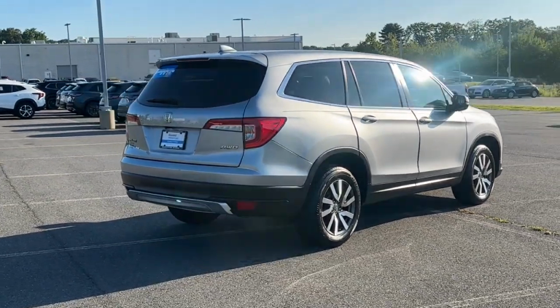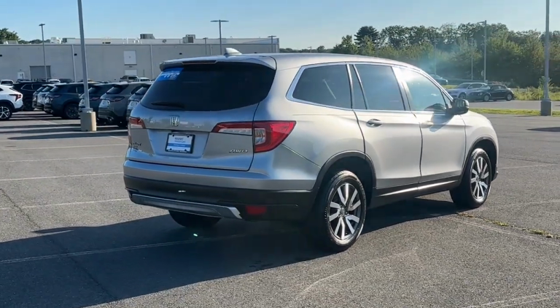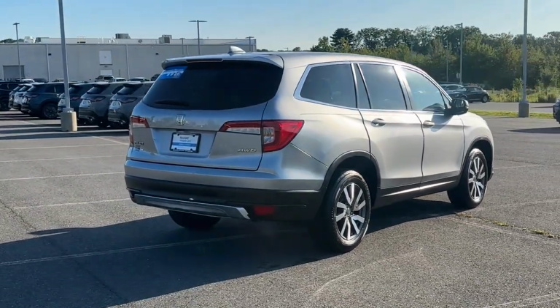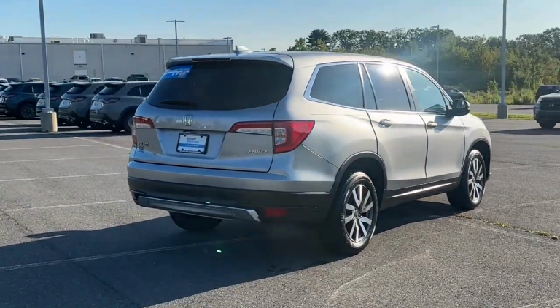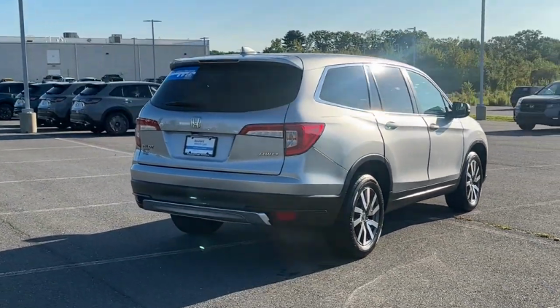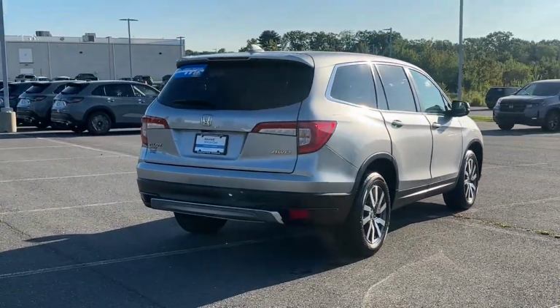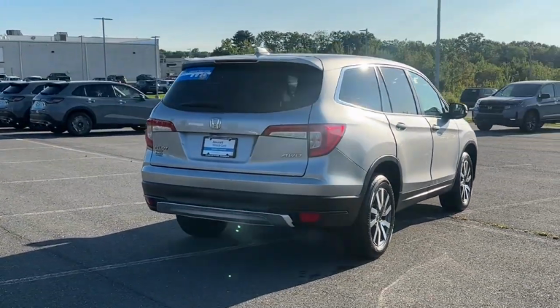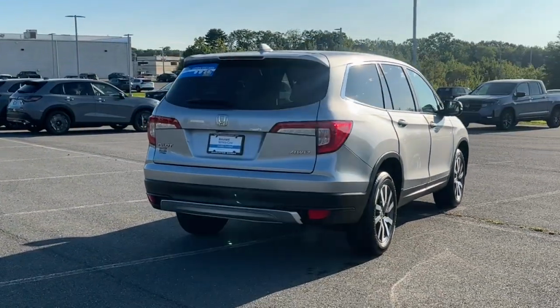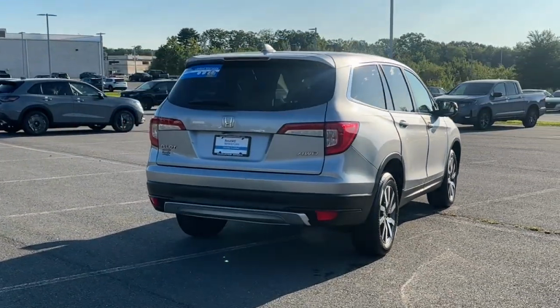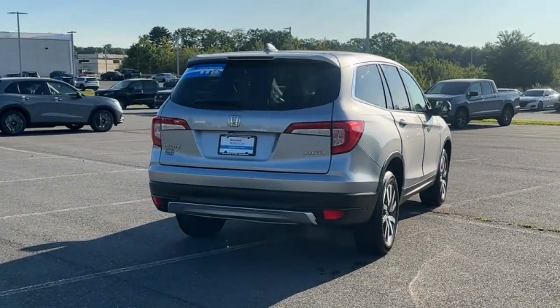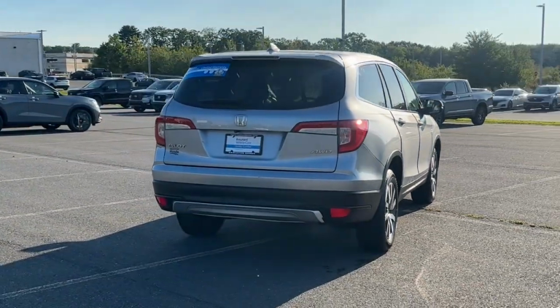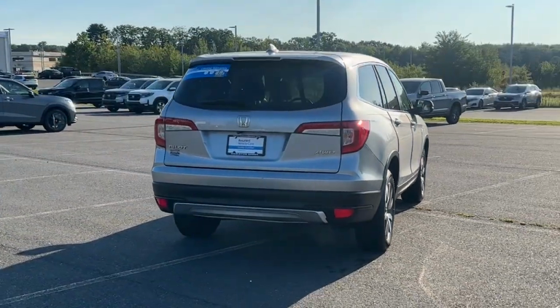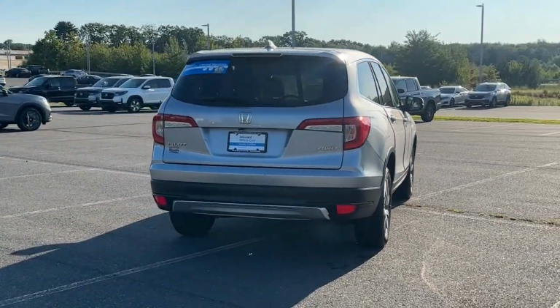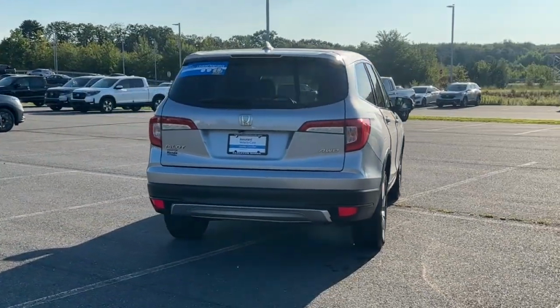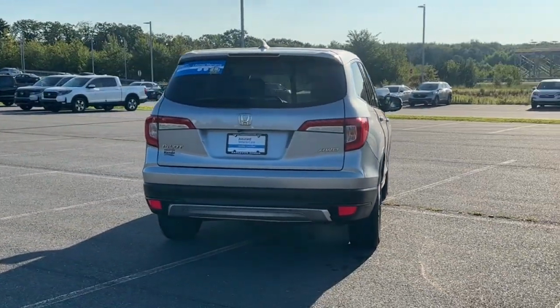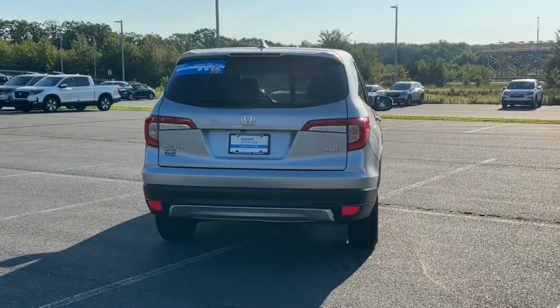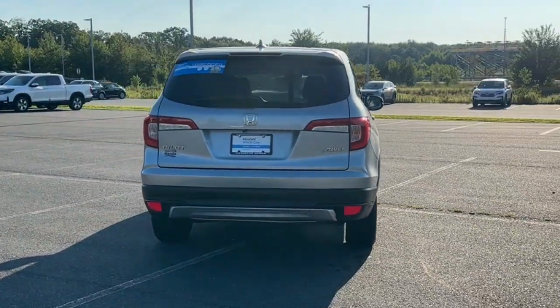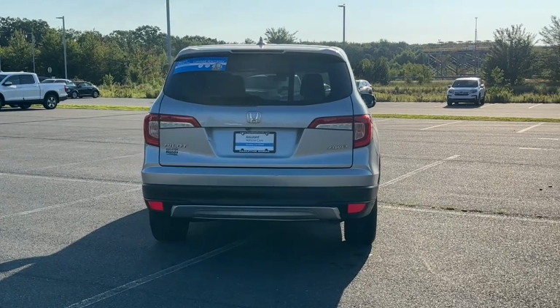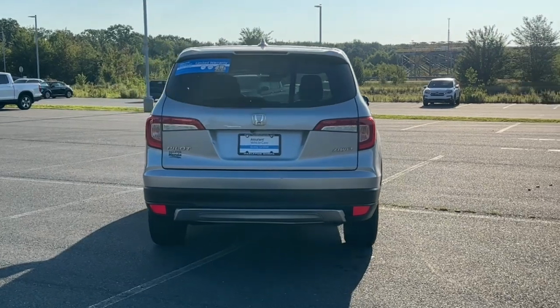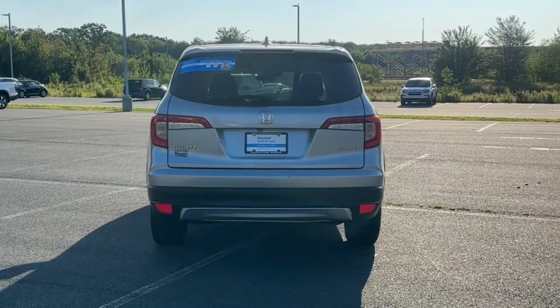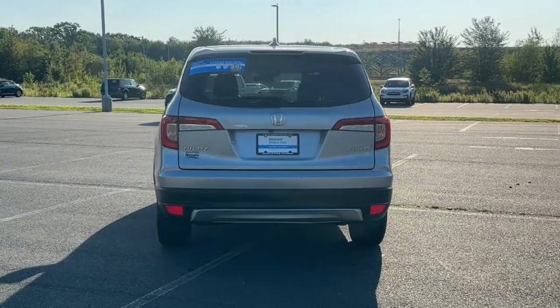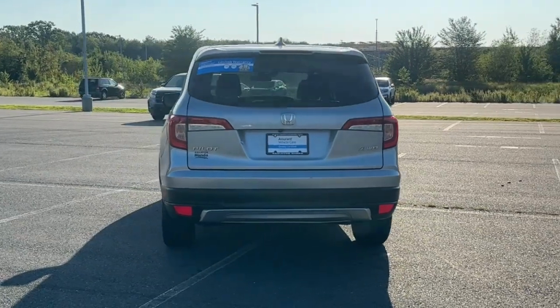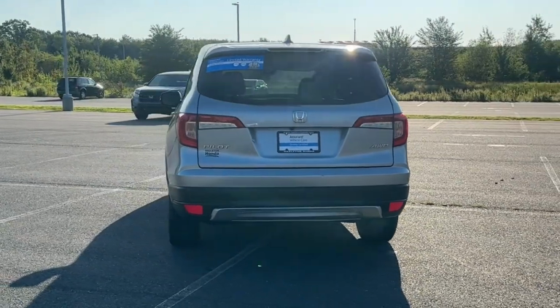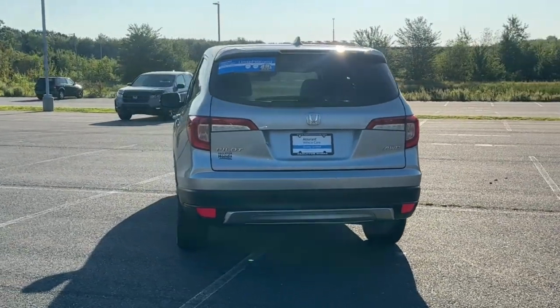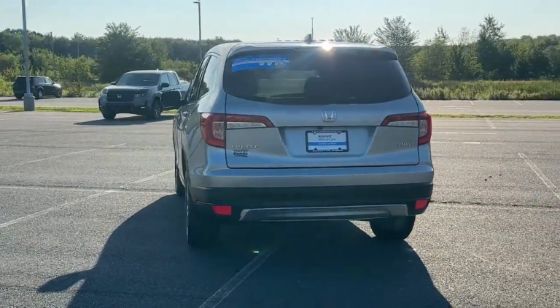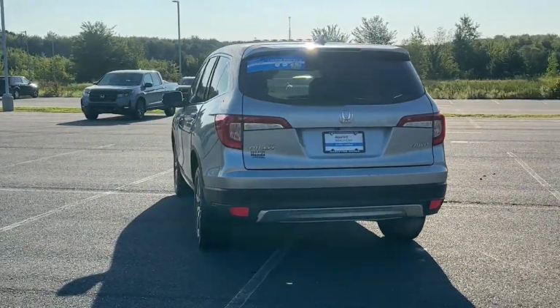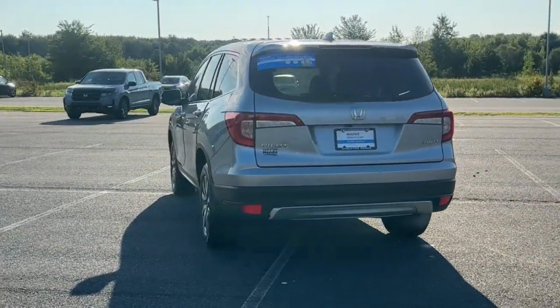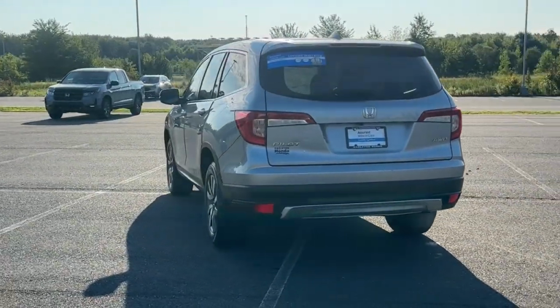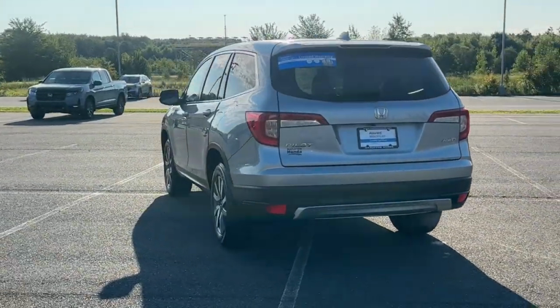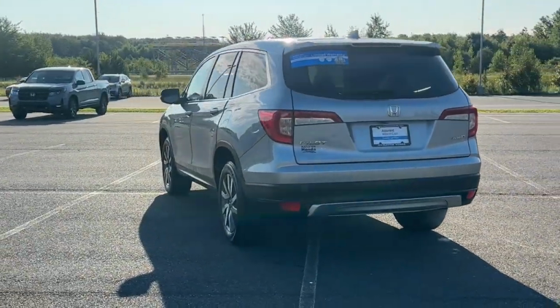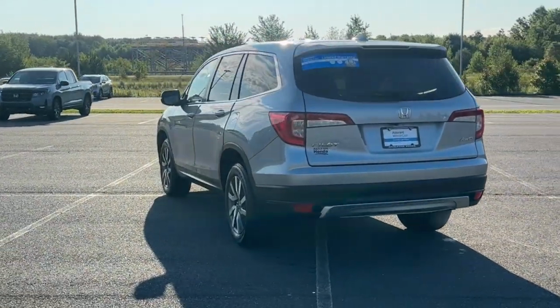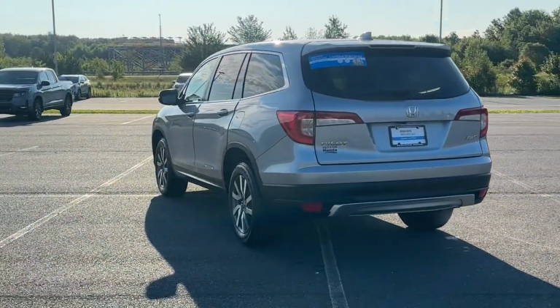As well as comfortable cruising. With all-wheel drive and advanced safety technology, this is the family-friendly SUV you've been waiting for.